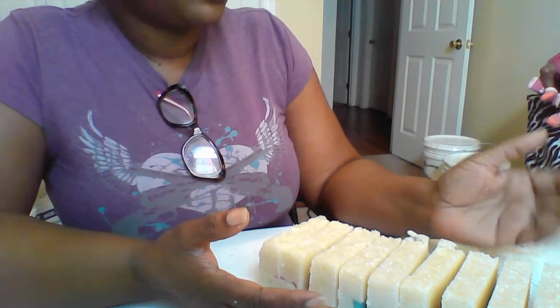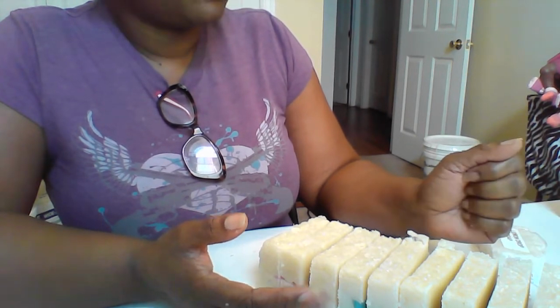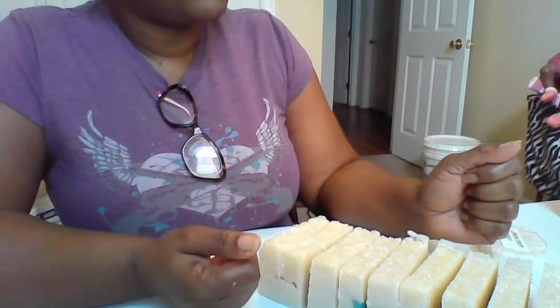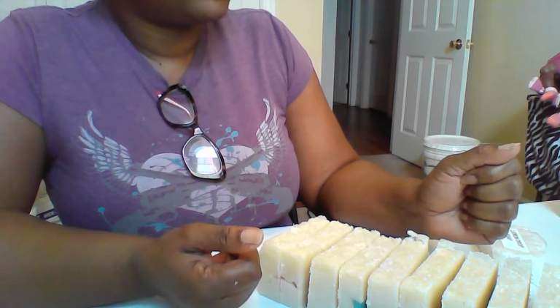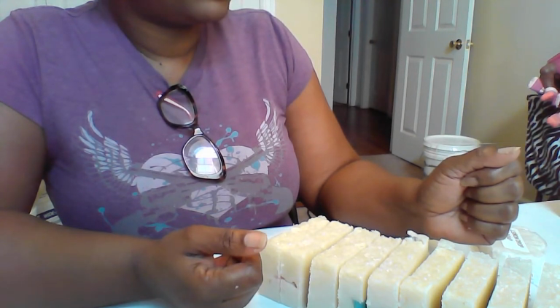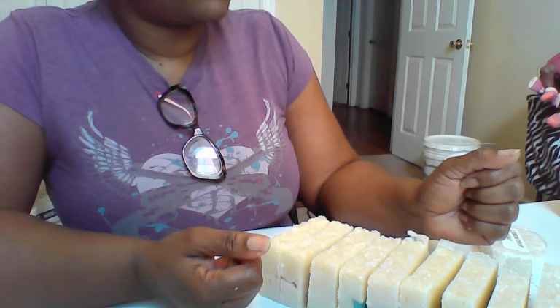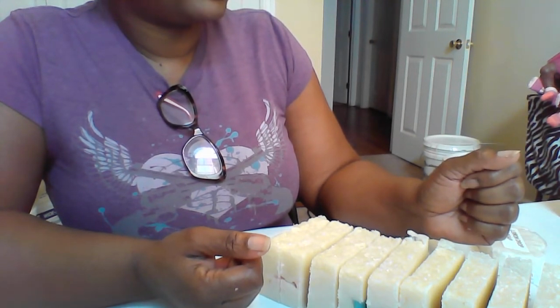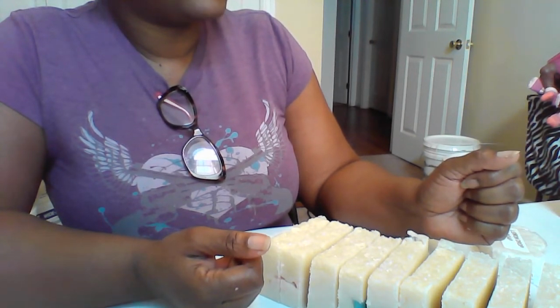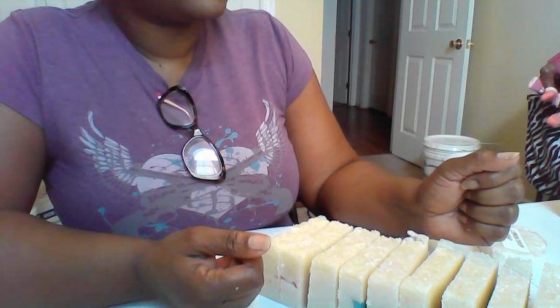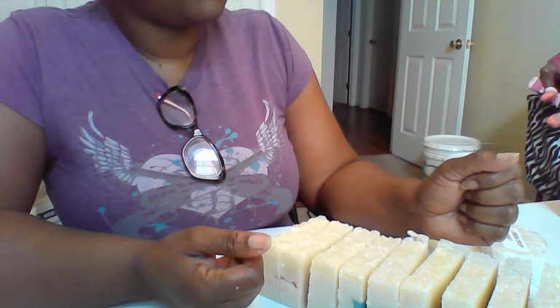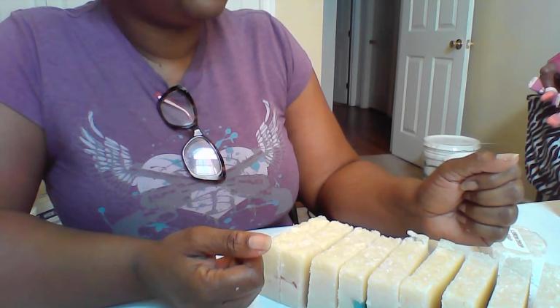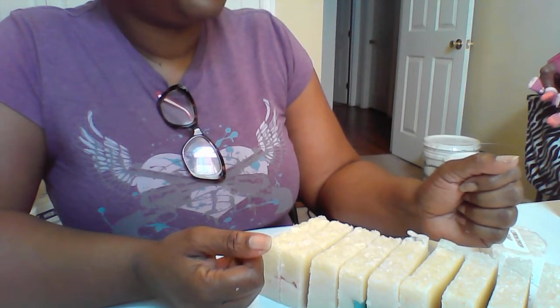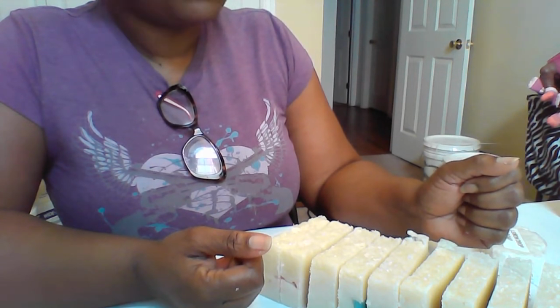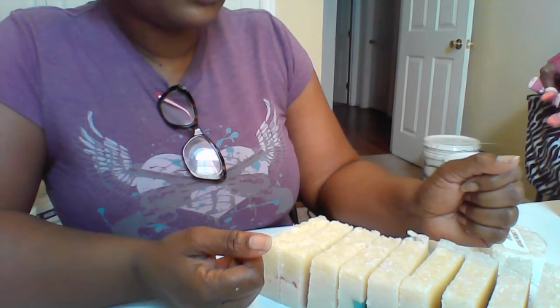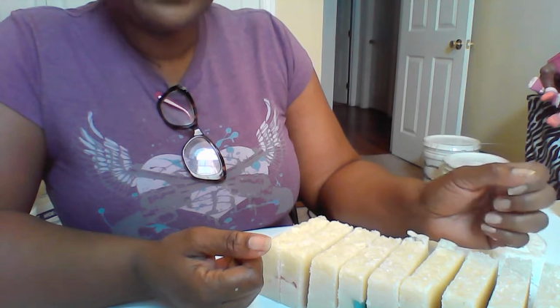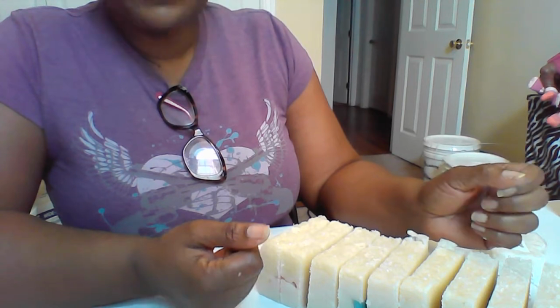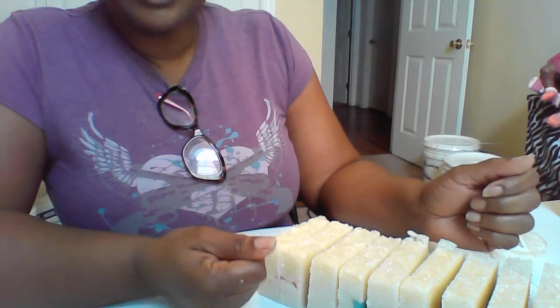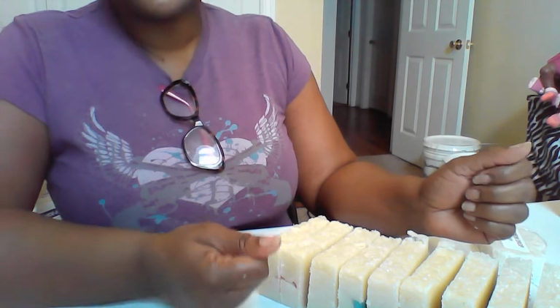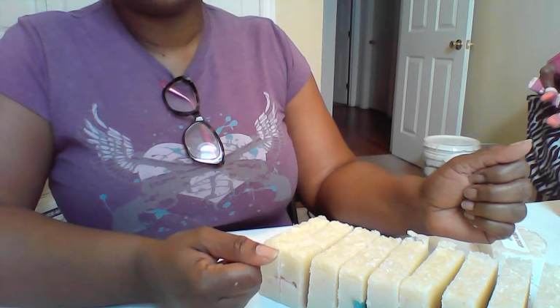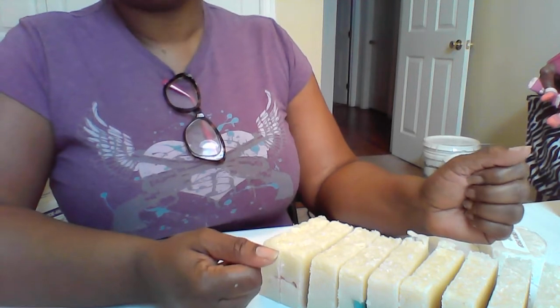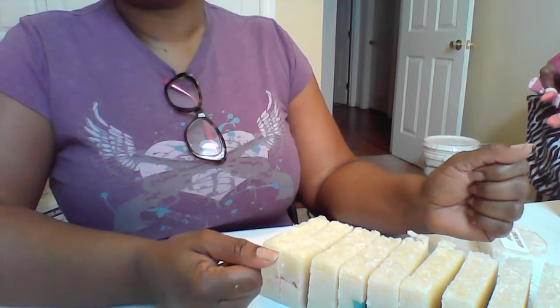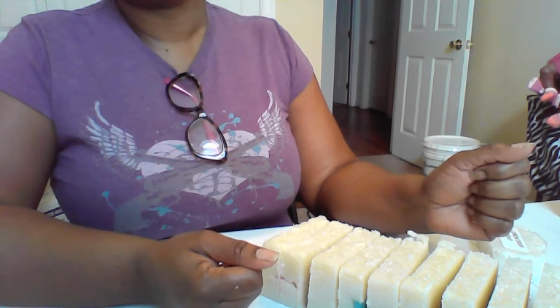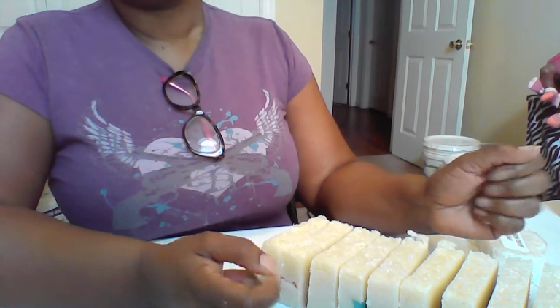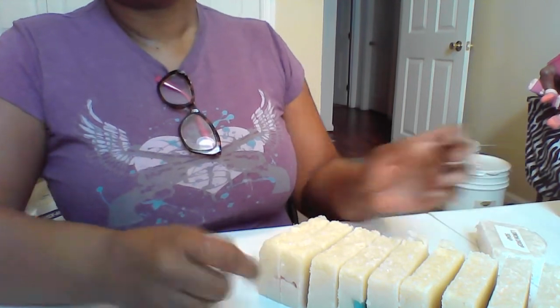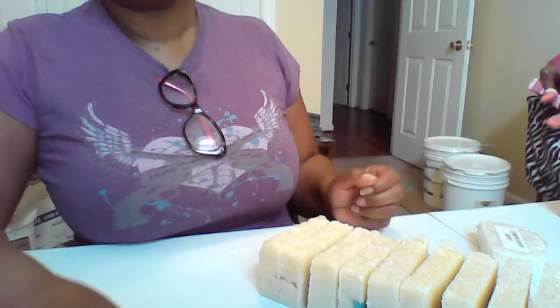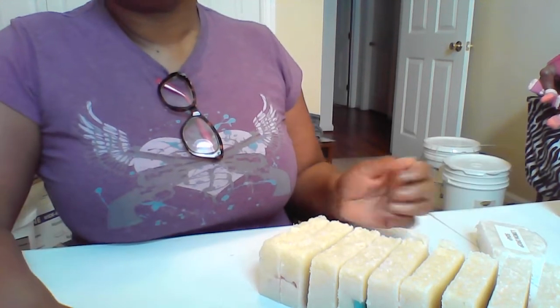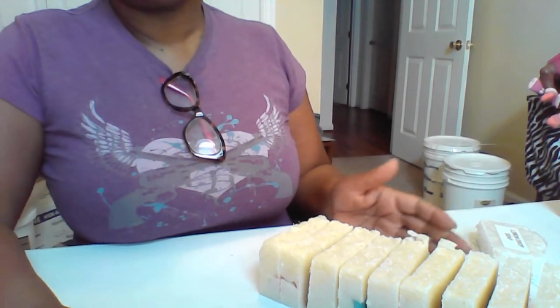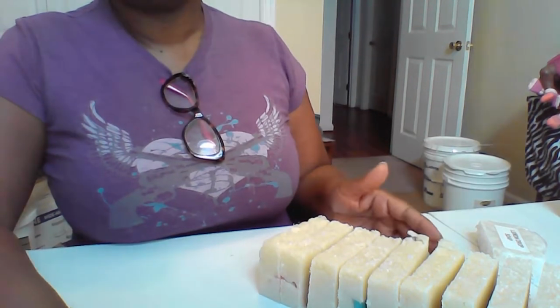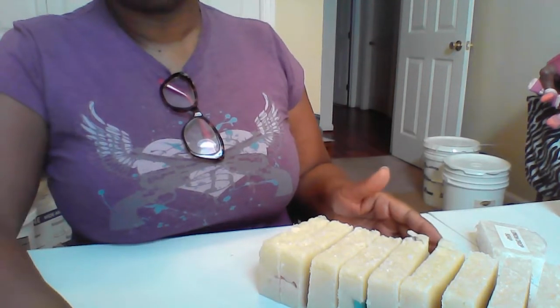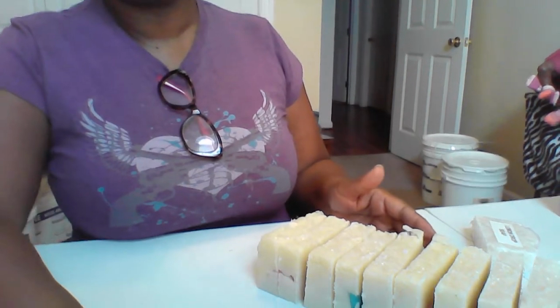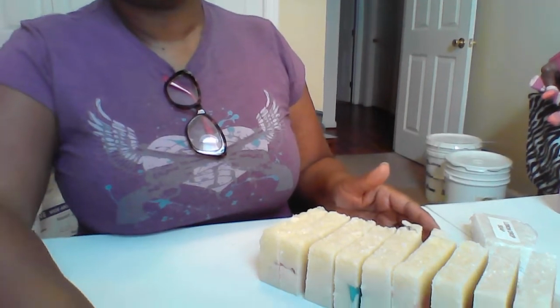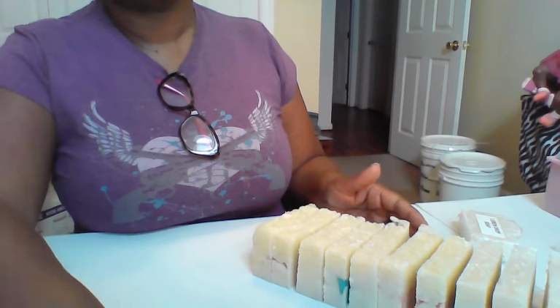So what I'm going to do is go ahead and cut this soap, and then I'm going to come back to let you guys see how it turned out.